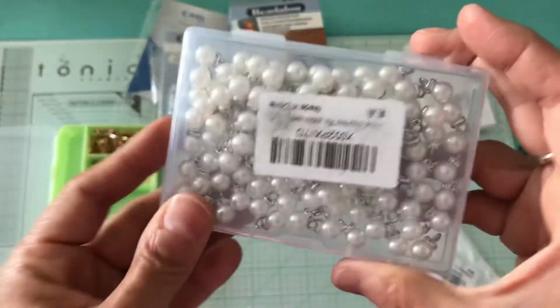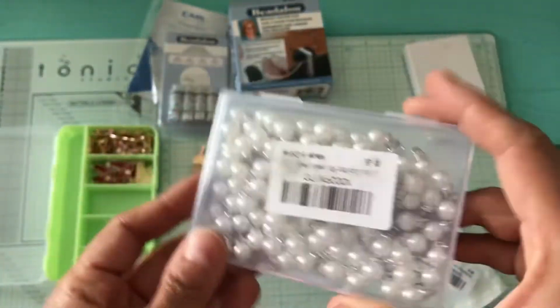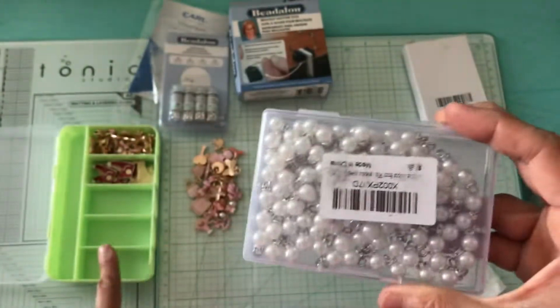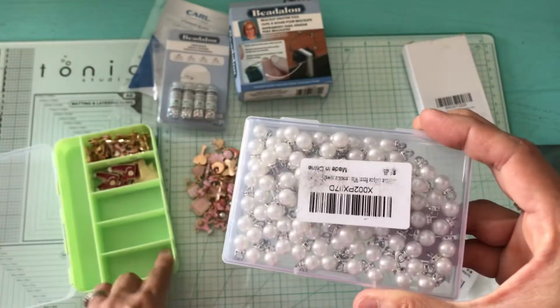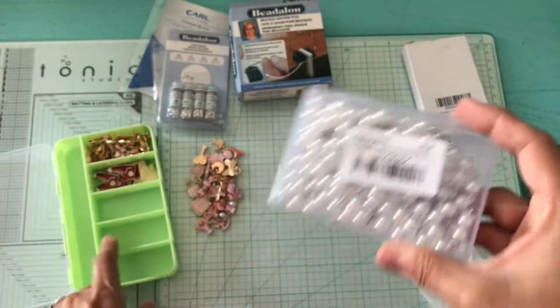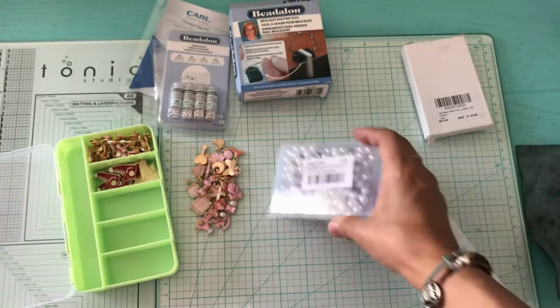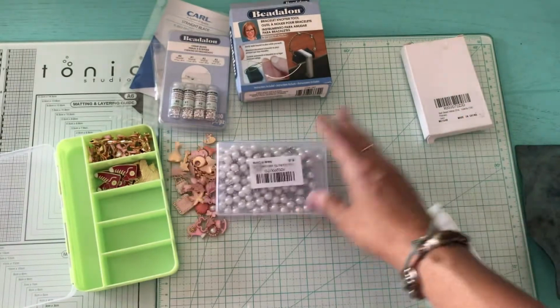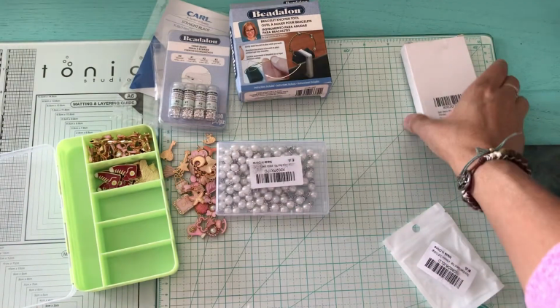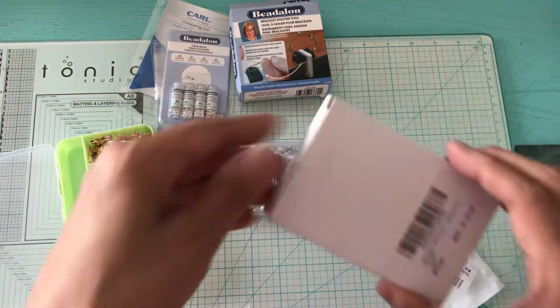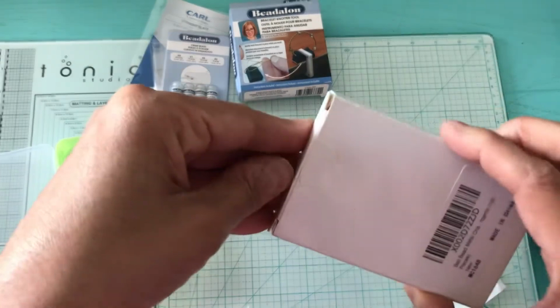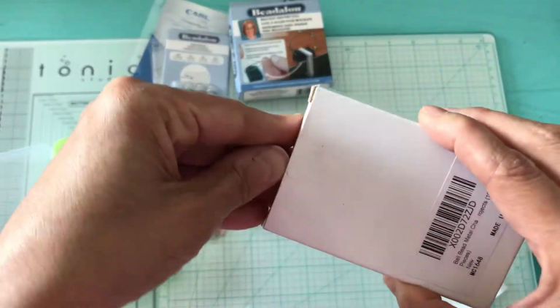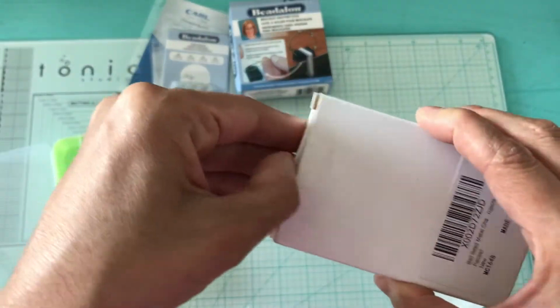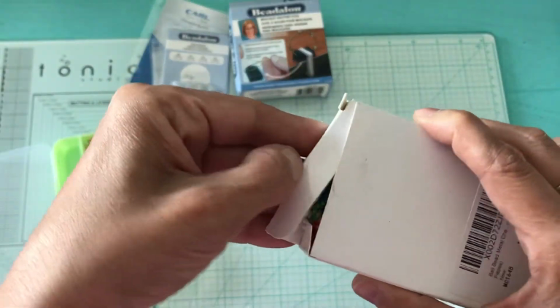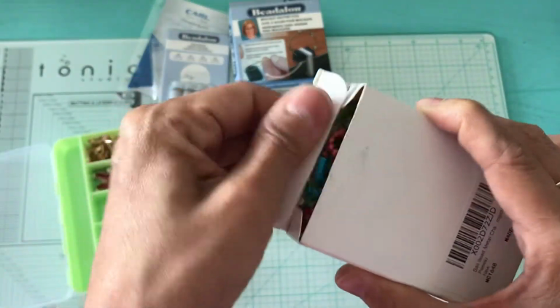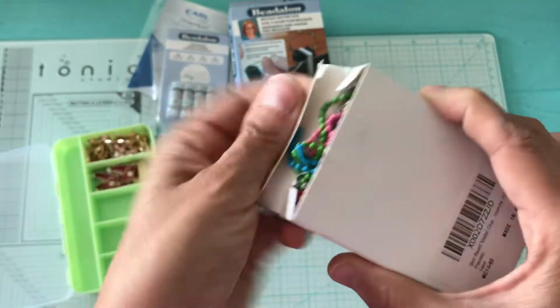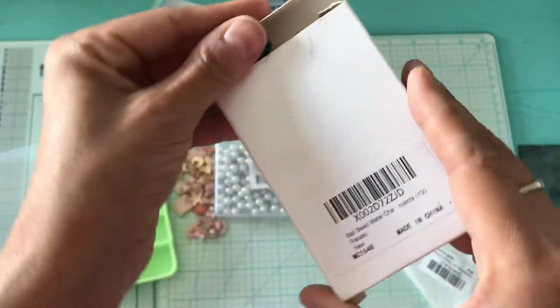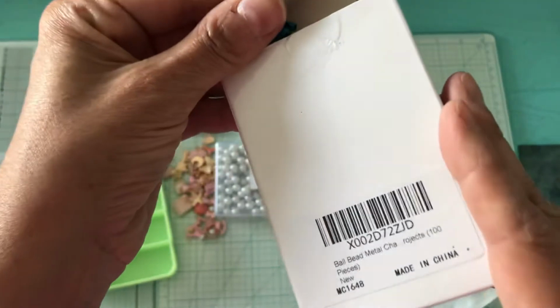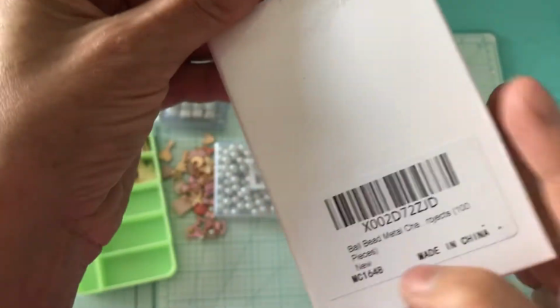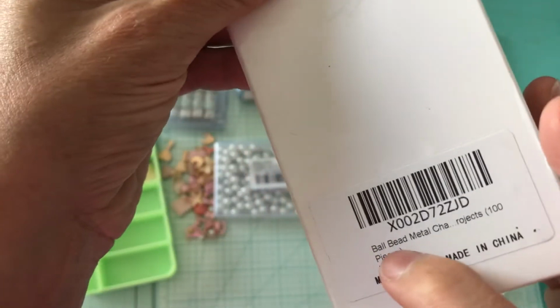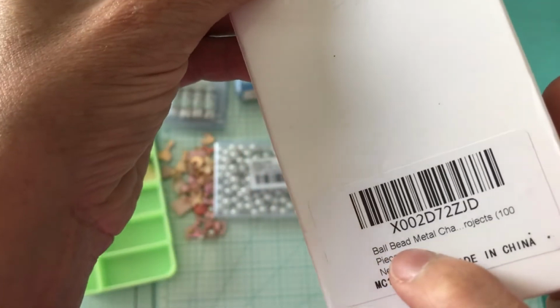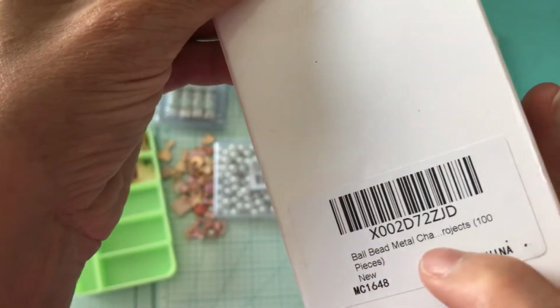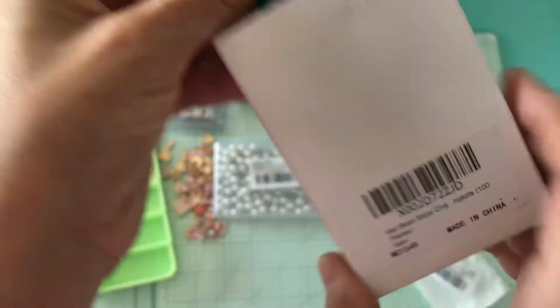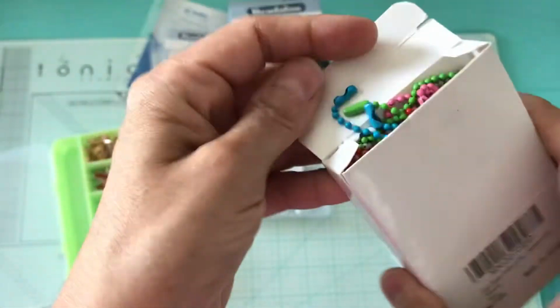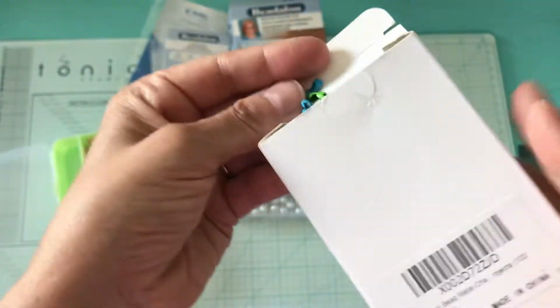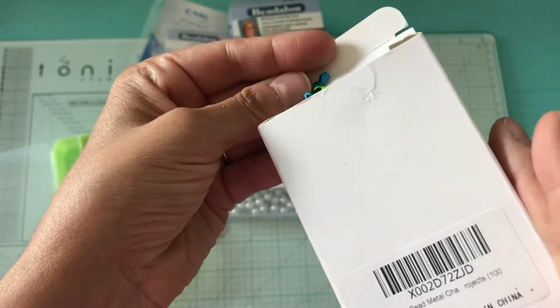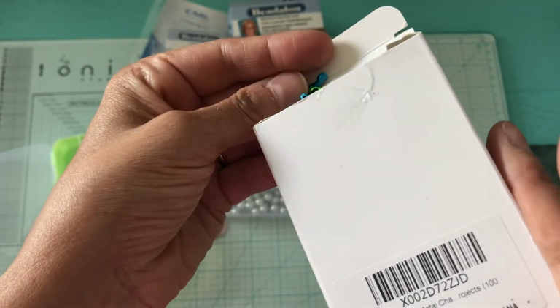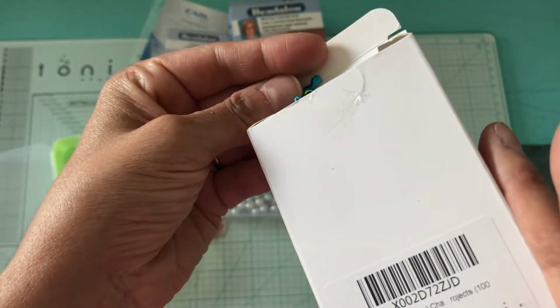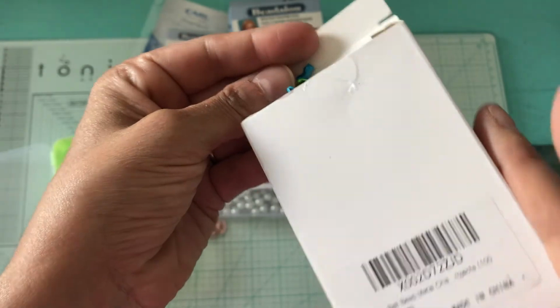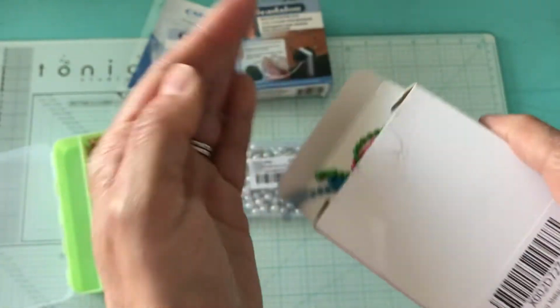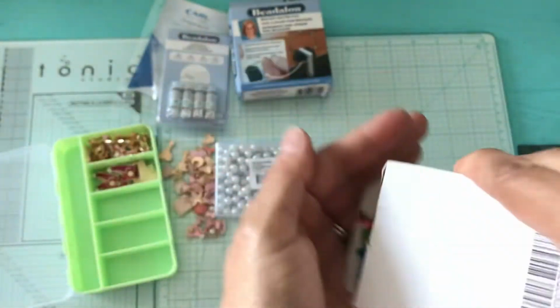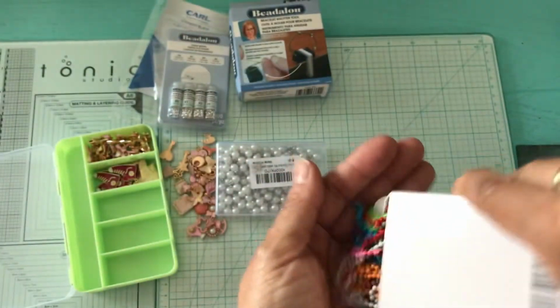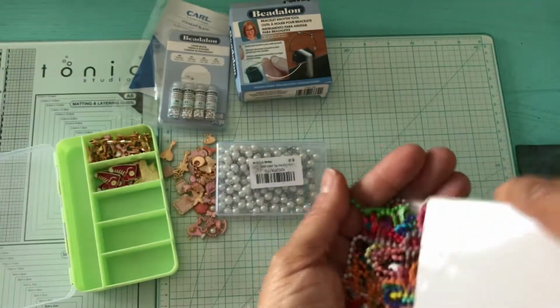I'm going to put the pearls in my case as well. Then I picked up these little keychains — they are the ball bead metal chains and you get 100 pieces in different colors.